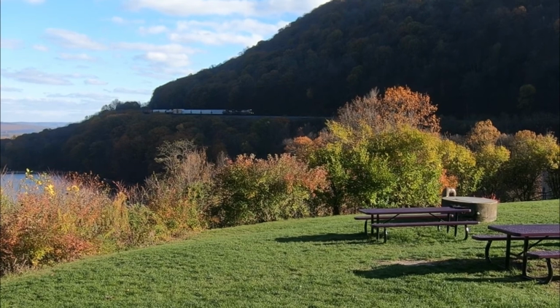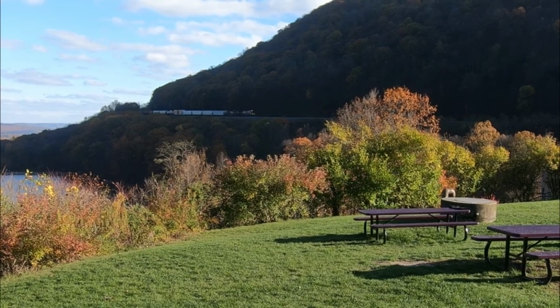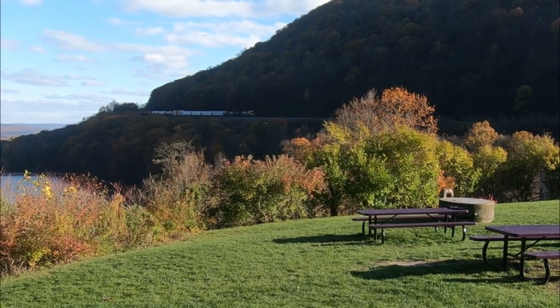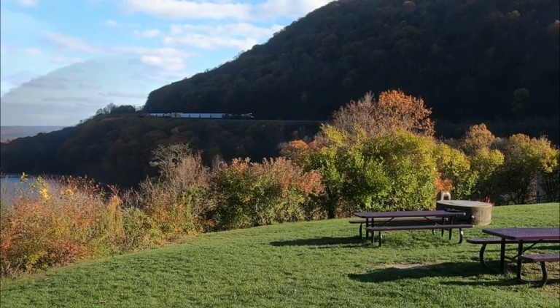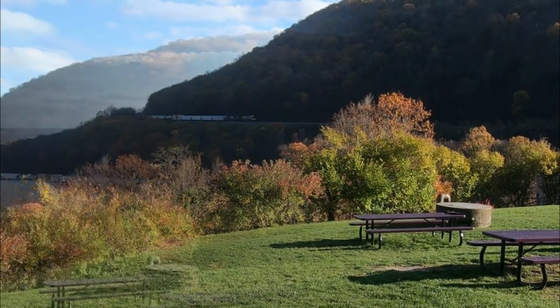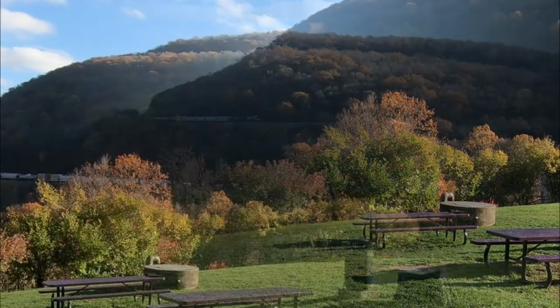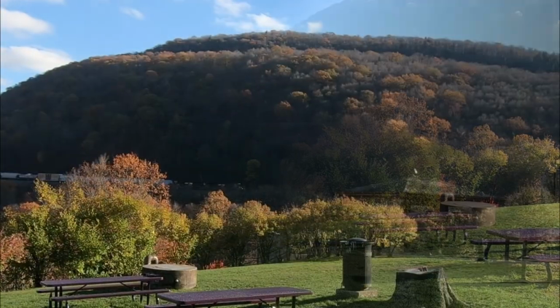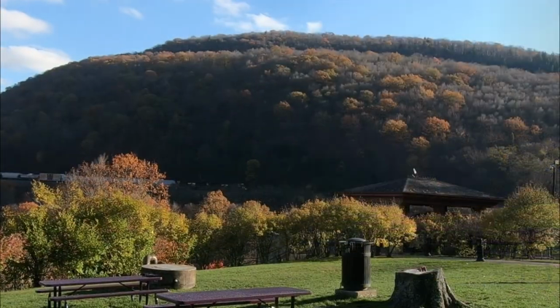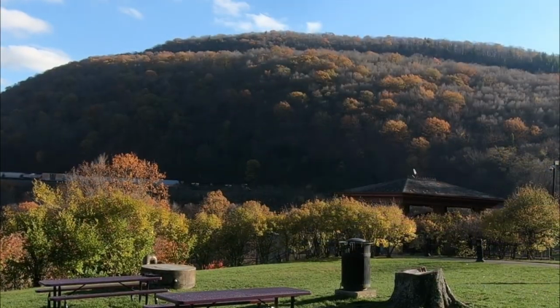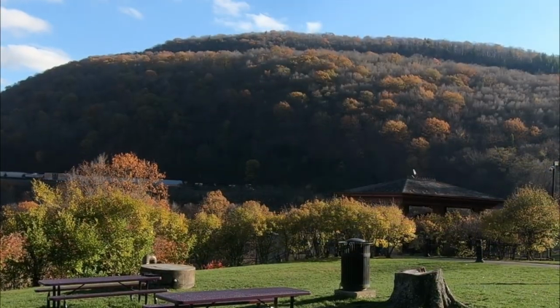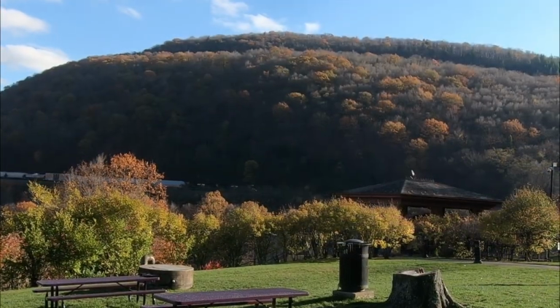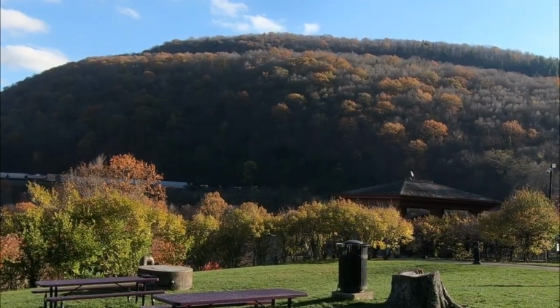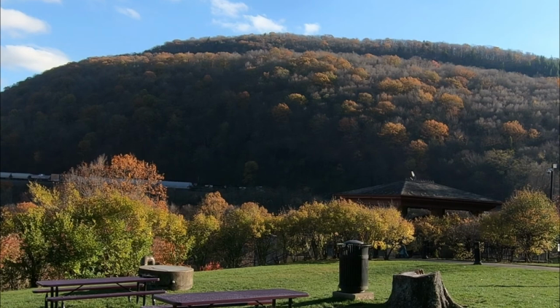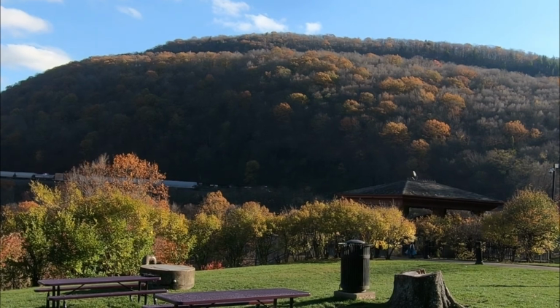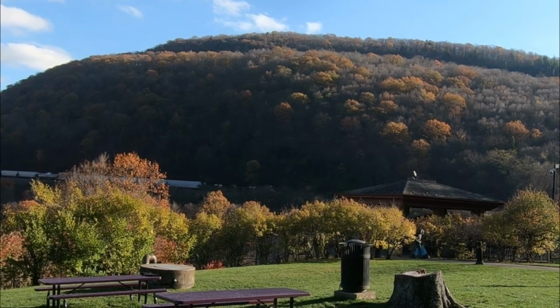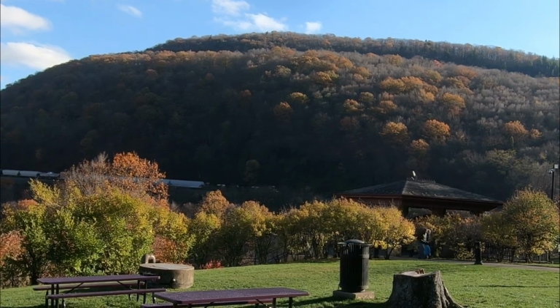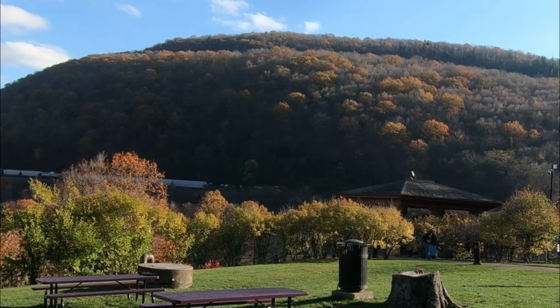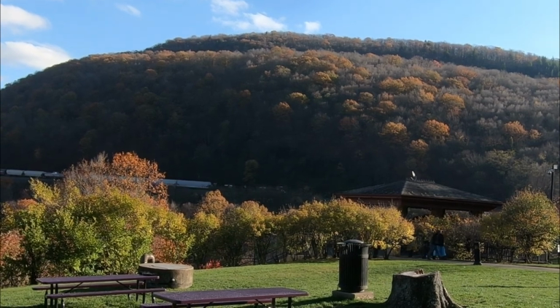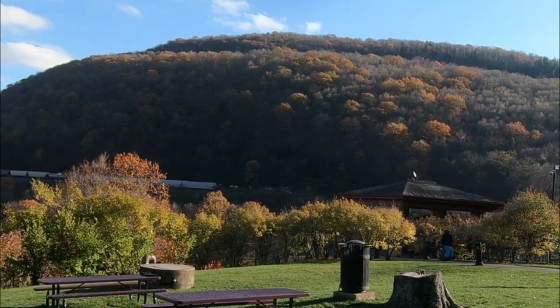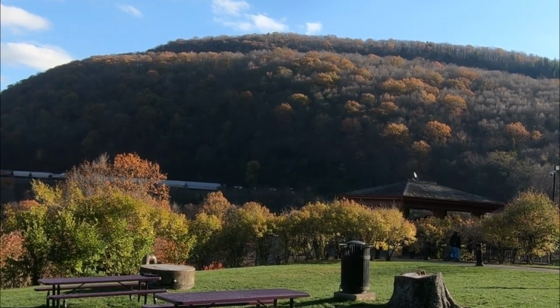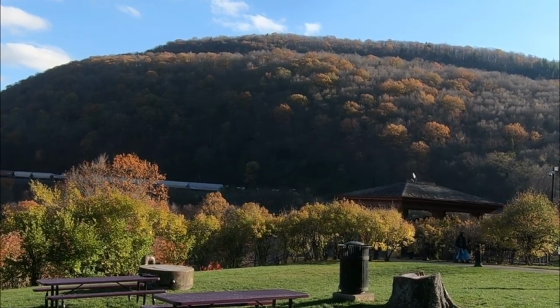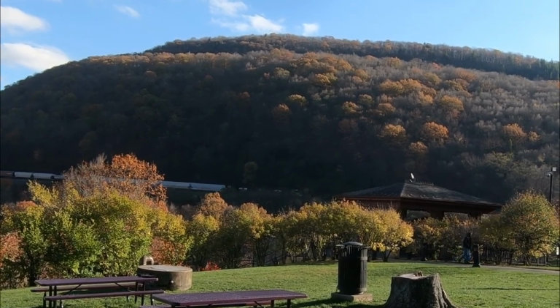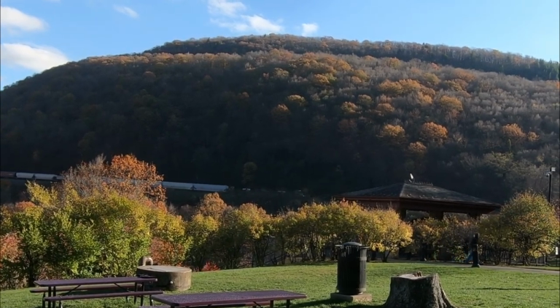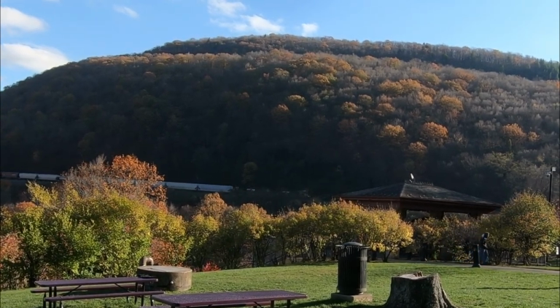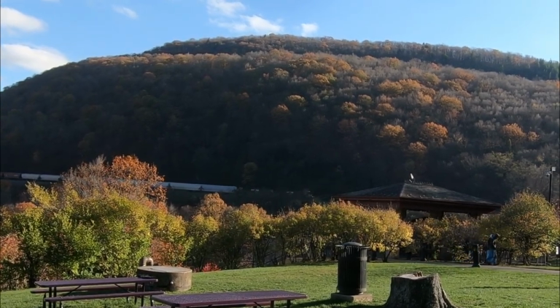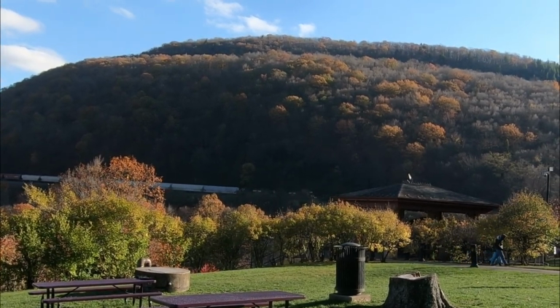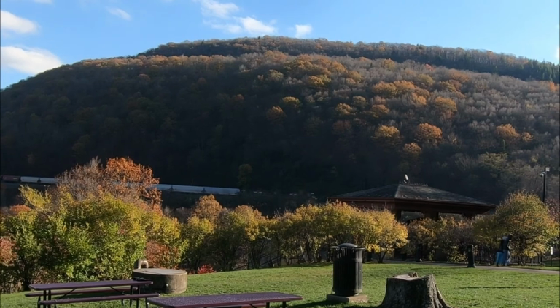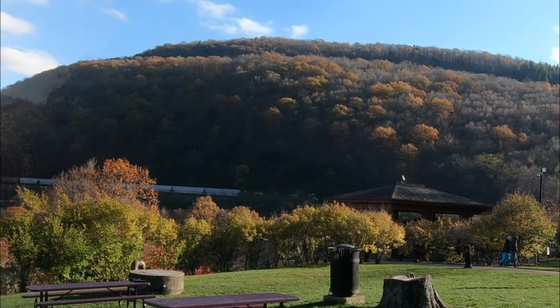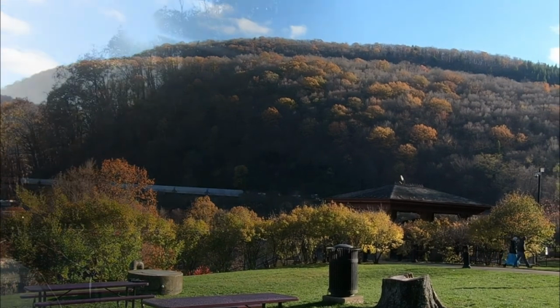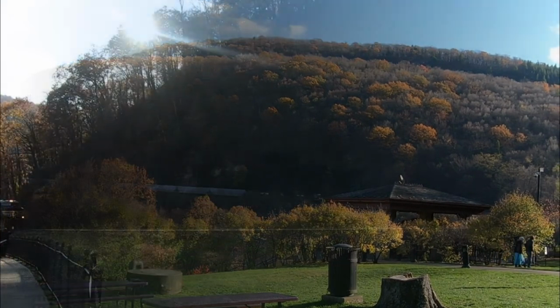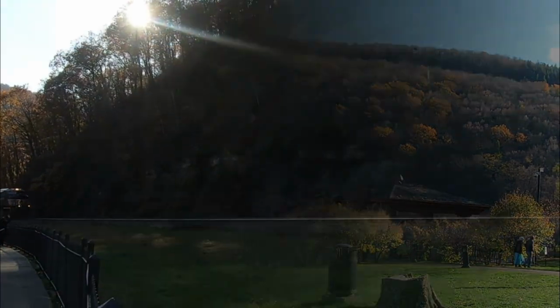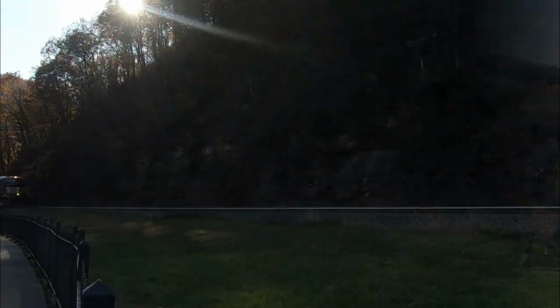As expected, the curve was busy this day, with traffic flowing while we were there from west to east. One train came down the mountain as we were paying our admission in the visitor center, and another followed within minutes. Here it comes now.